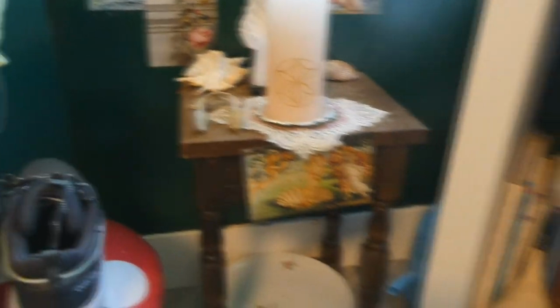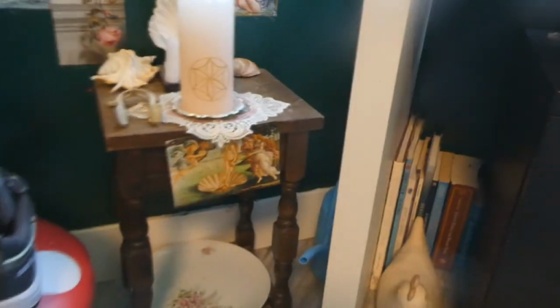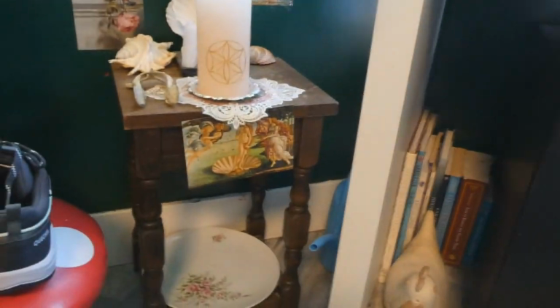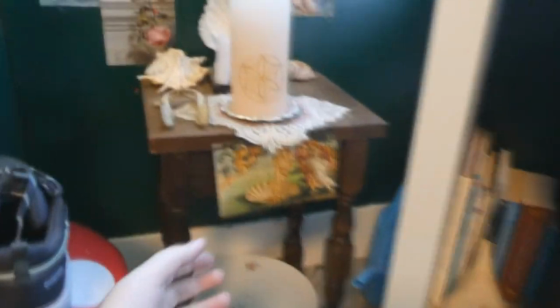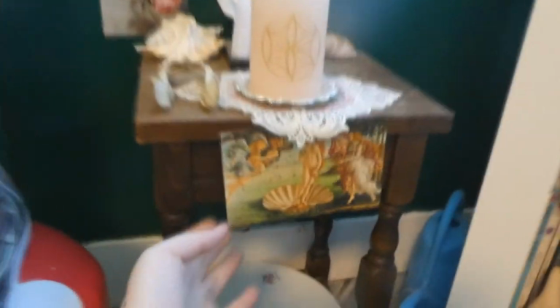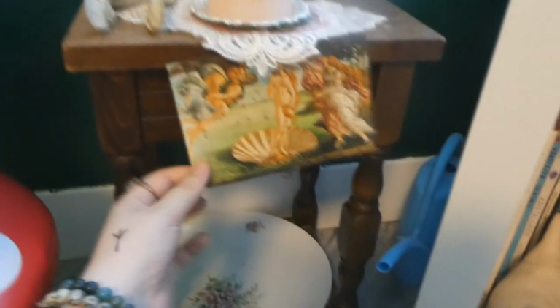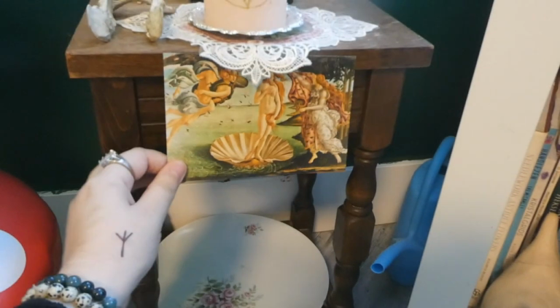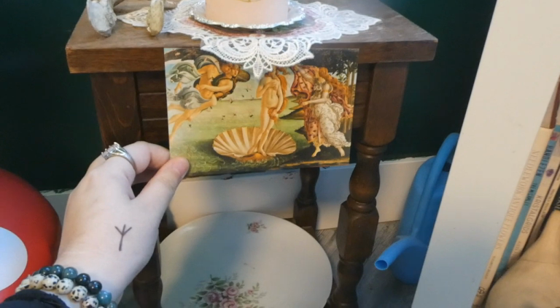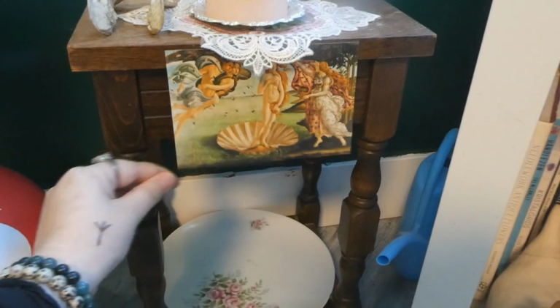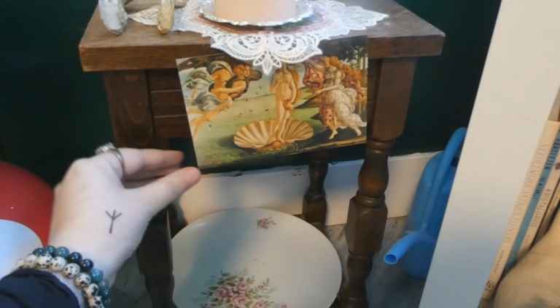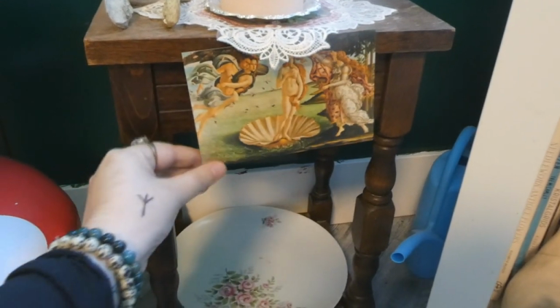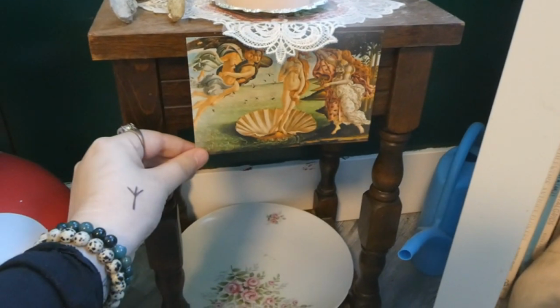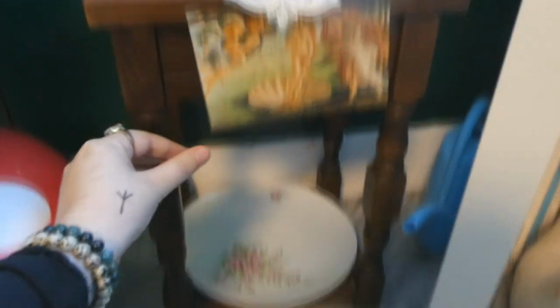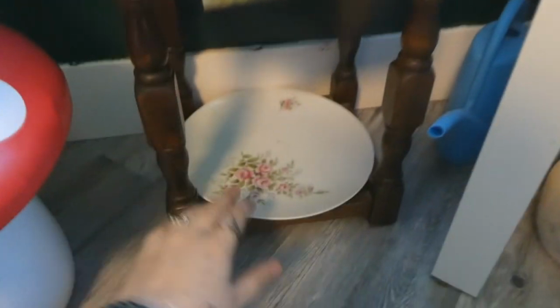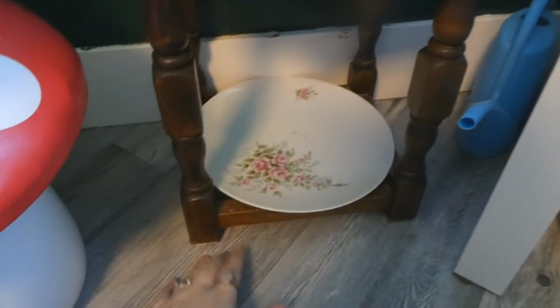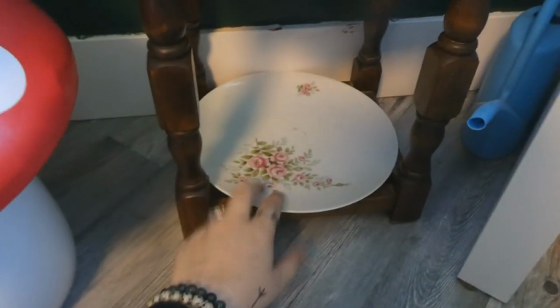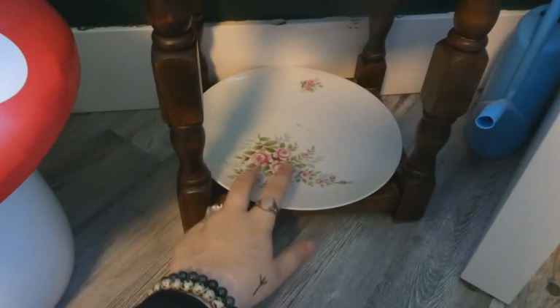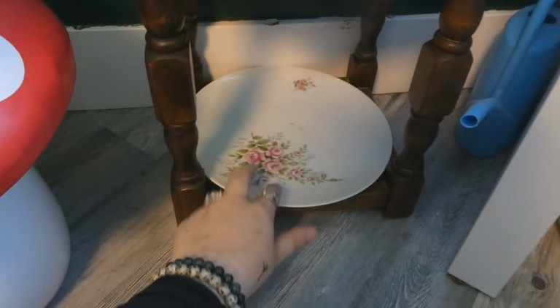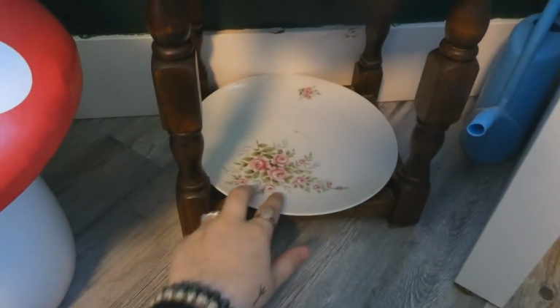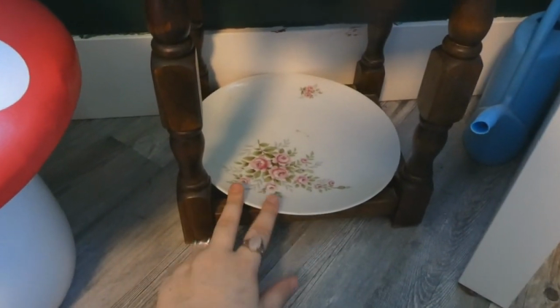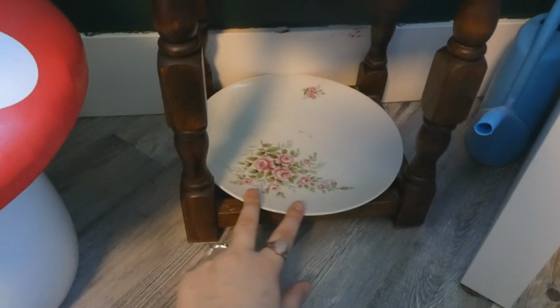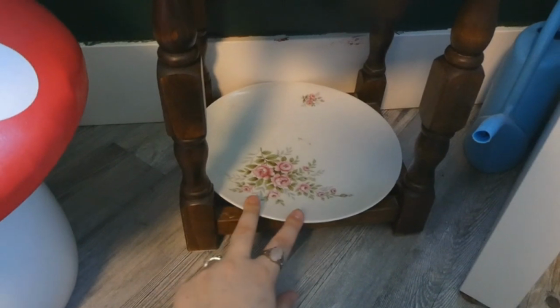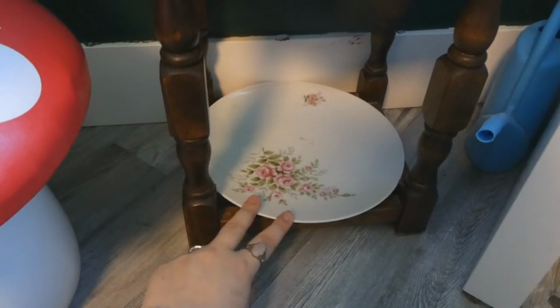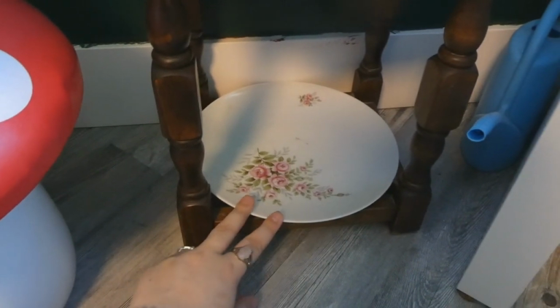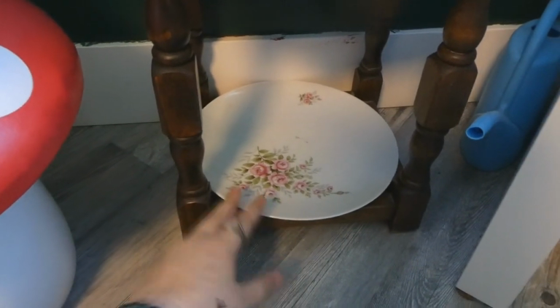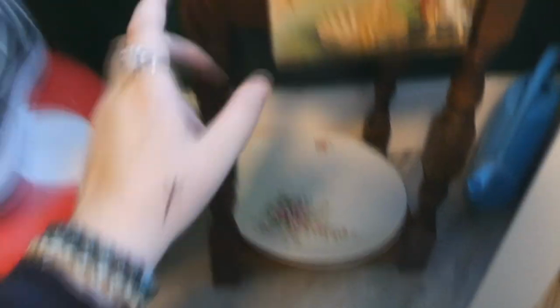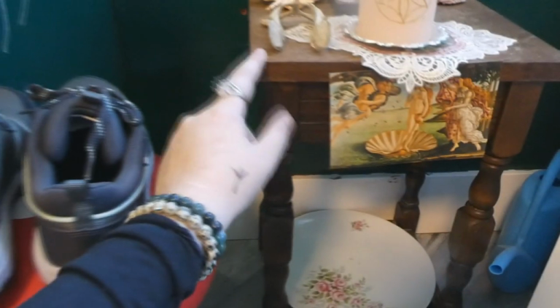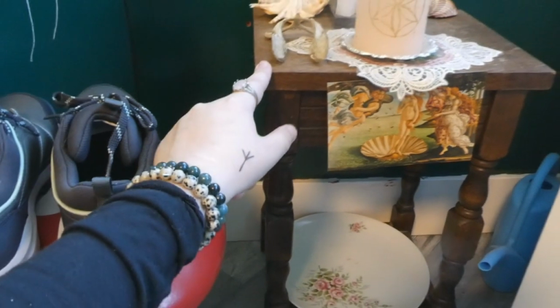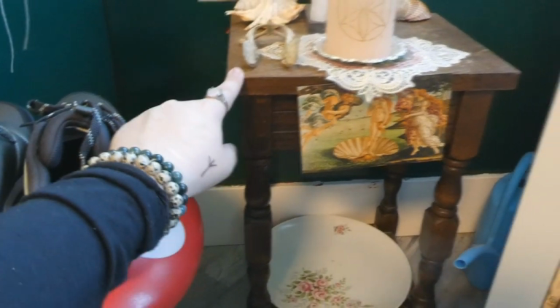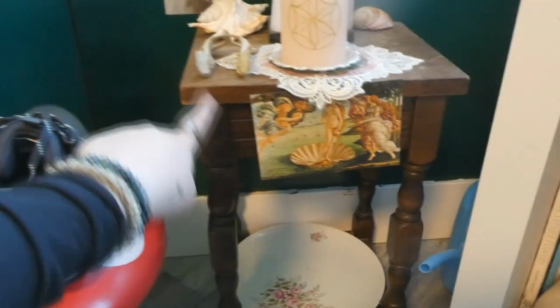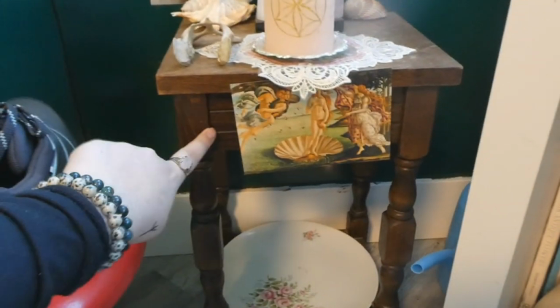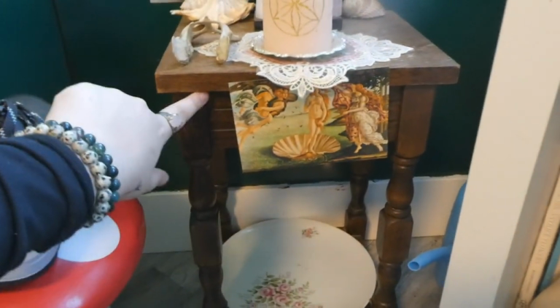Then we have another picture — the Bird of Venus right here. And this plate with roses on it that I got from the thrift store. And this little table is actually also from the thrift store.